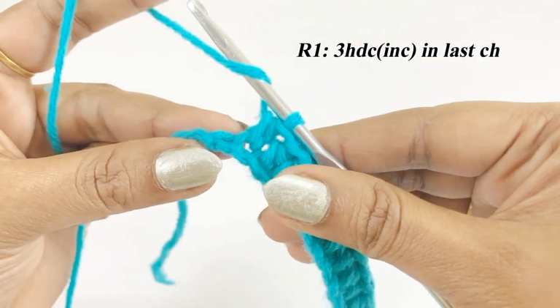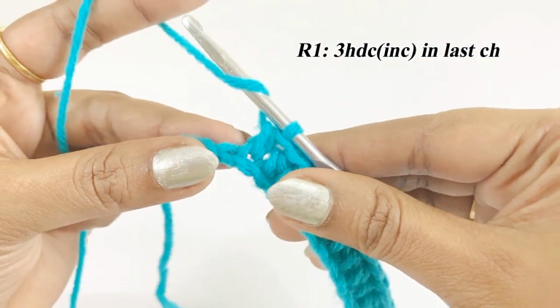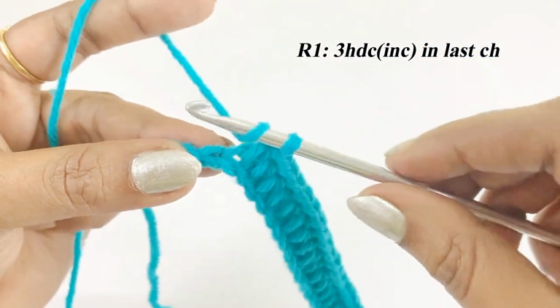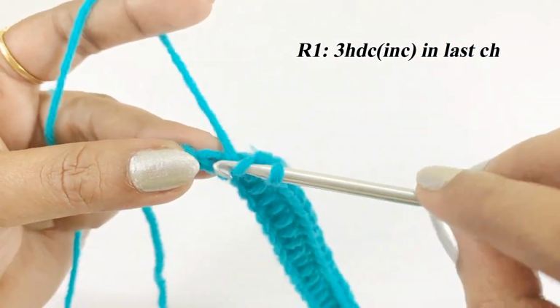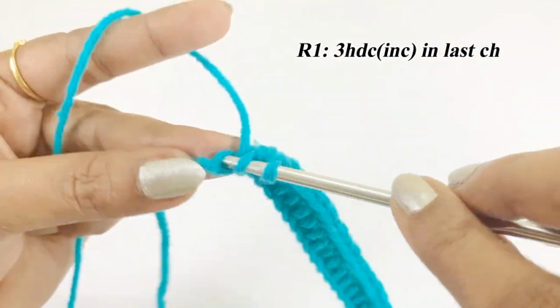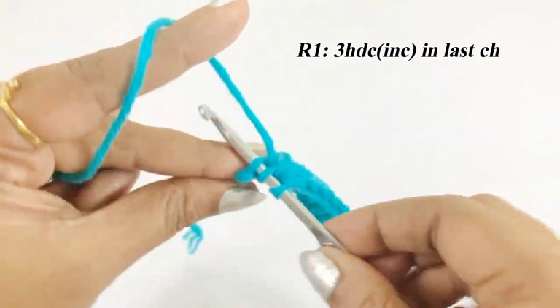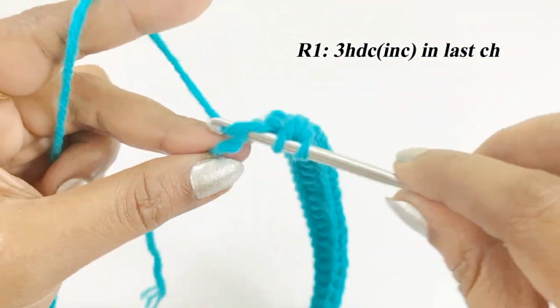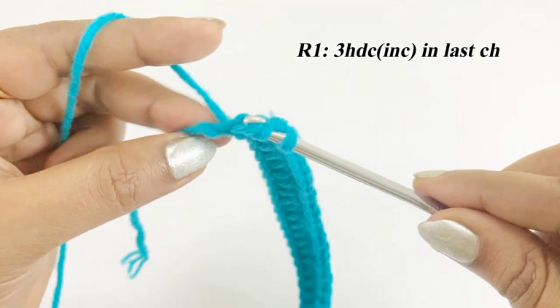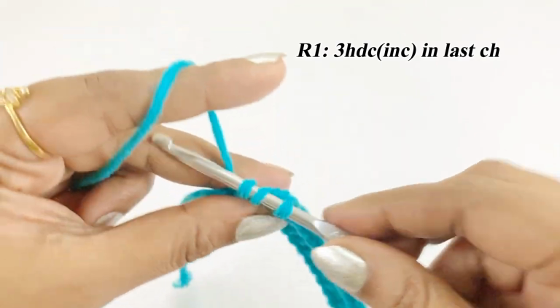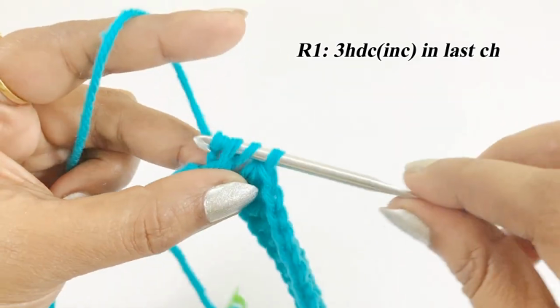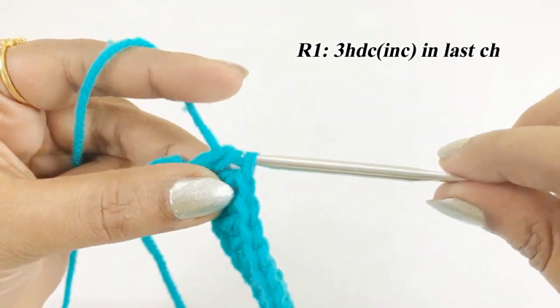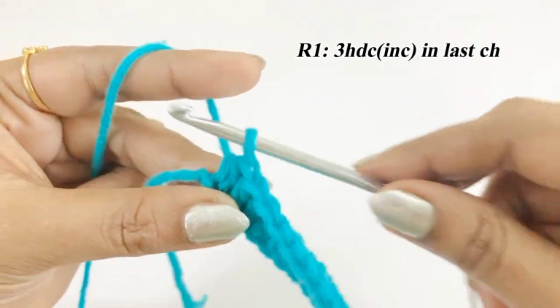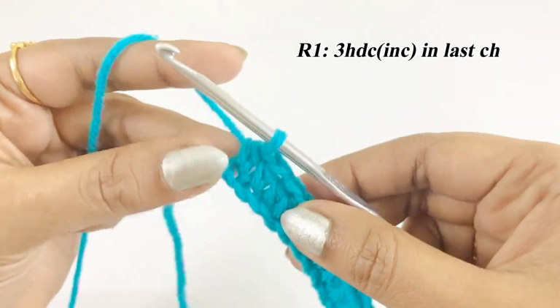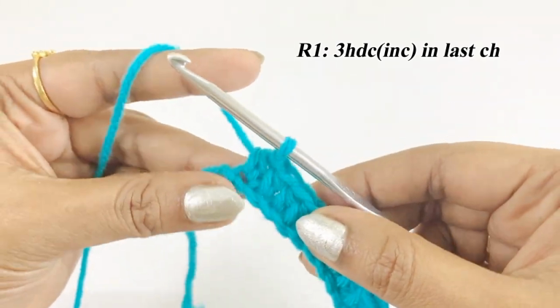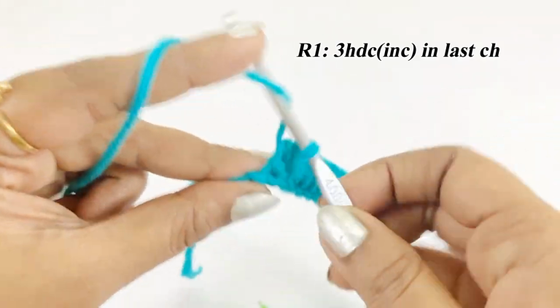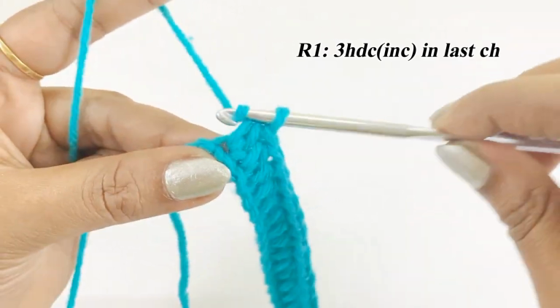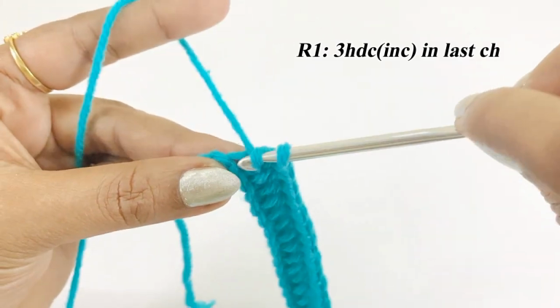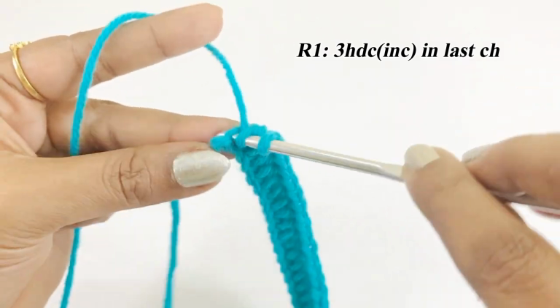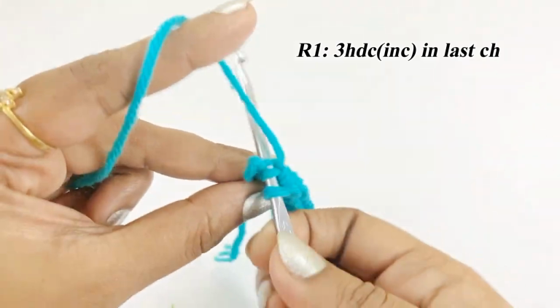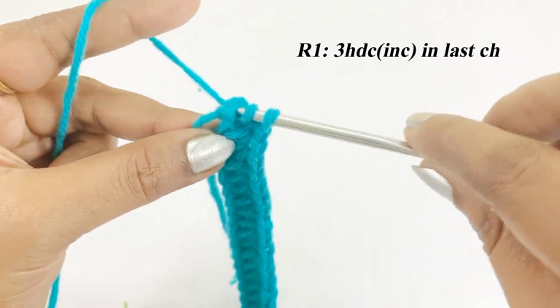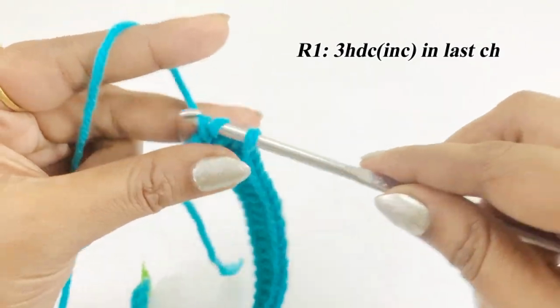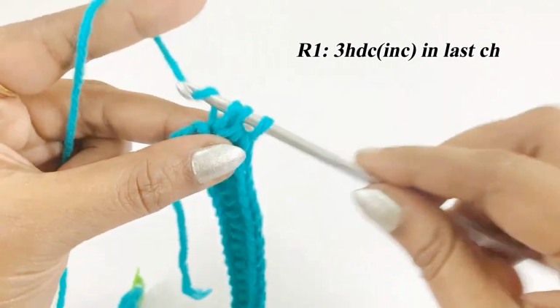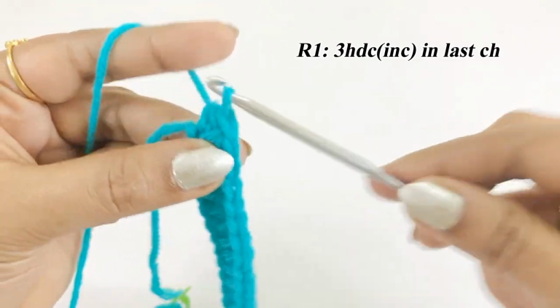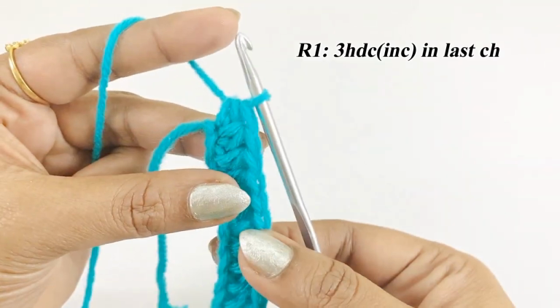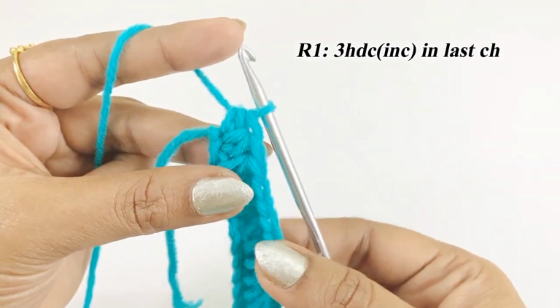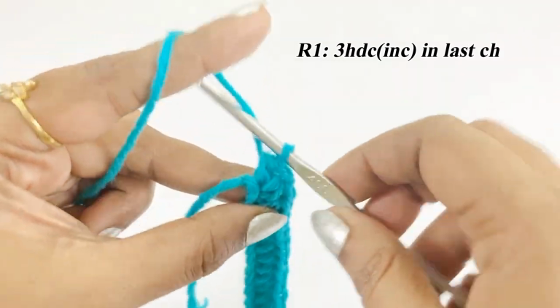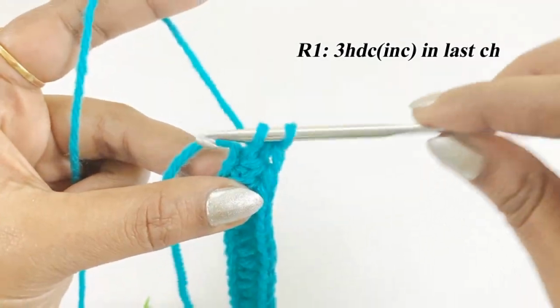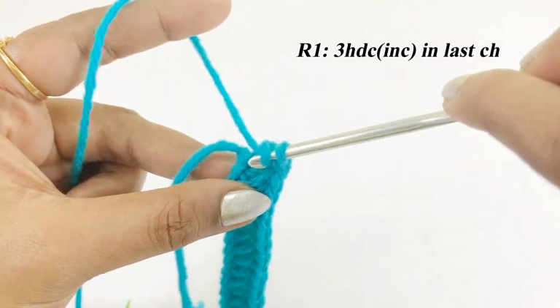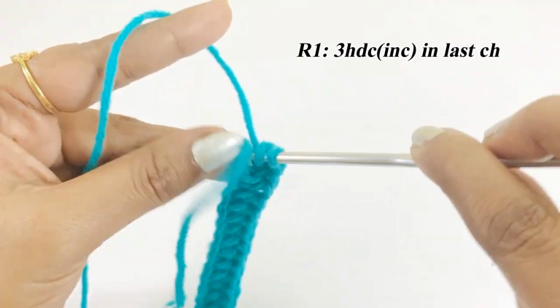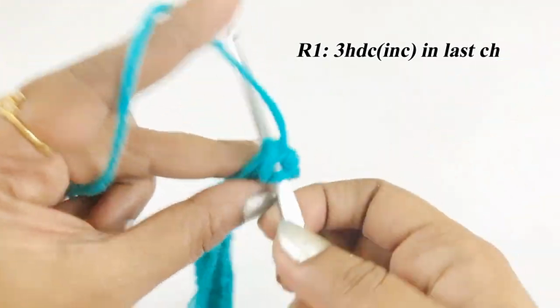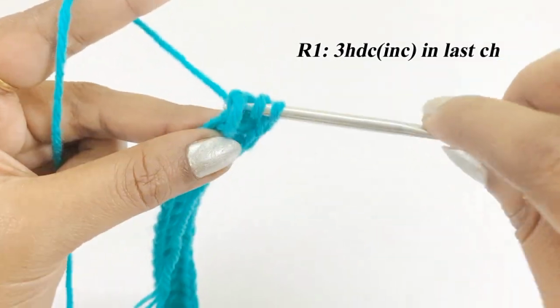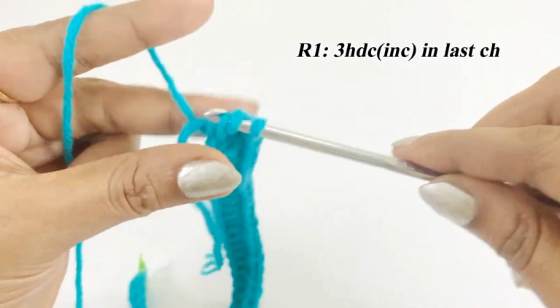Into the last chain, work a three half double crochet increase. After completing the three half double crochet increase, place a marker in the top of the first half double crochet increase.